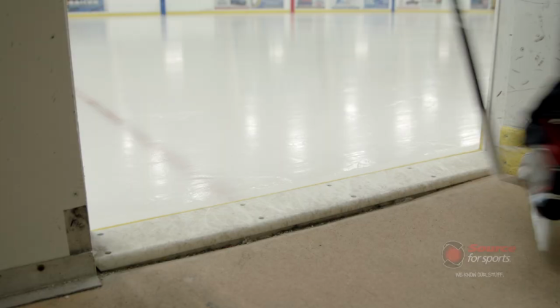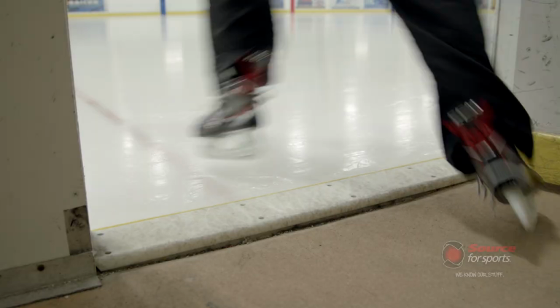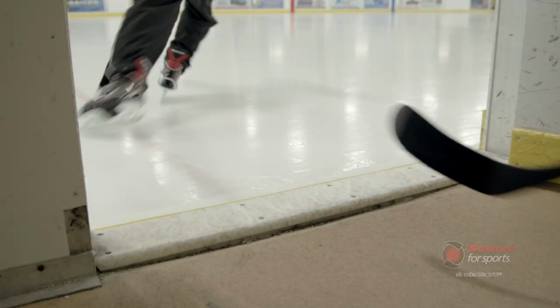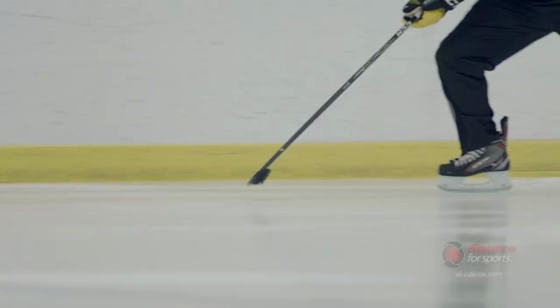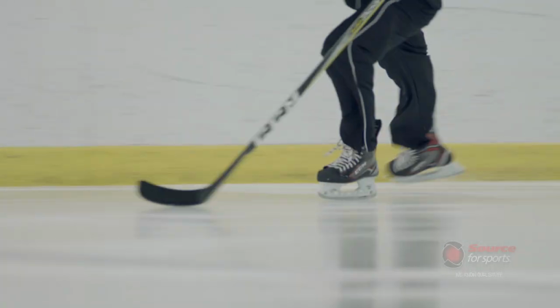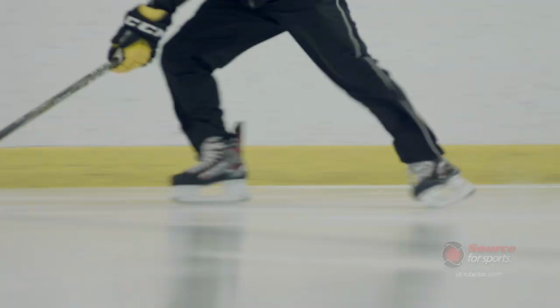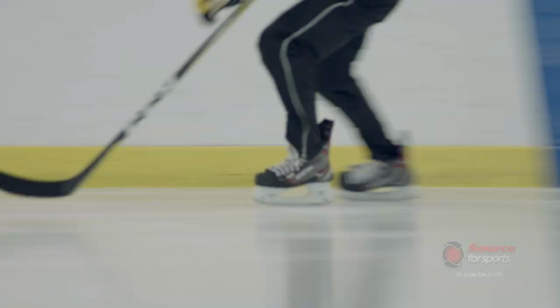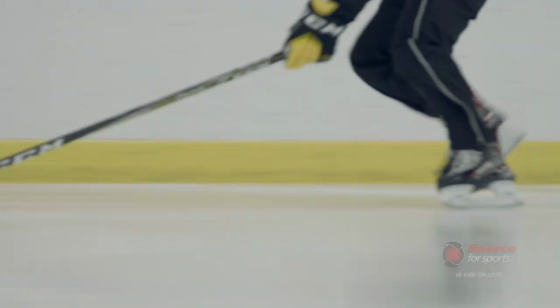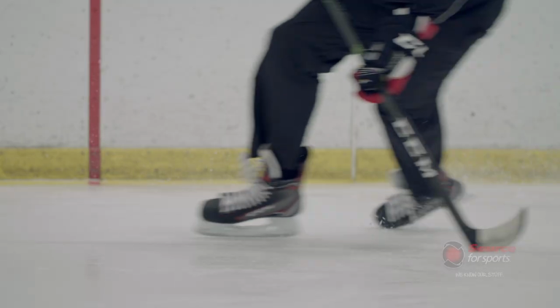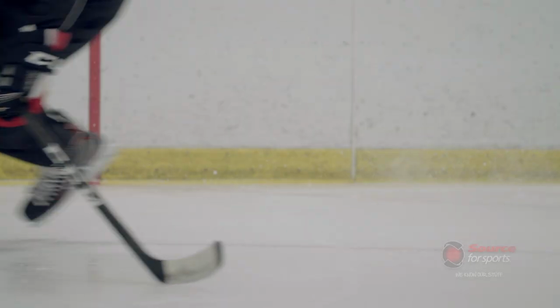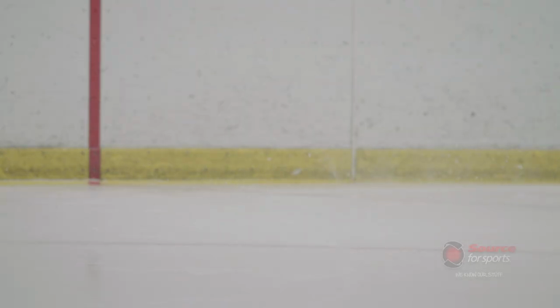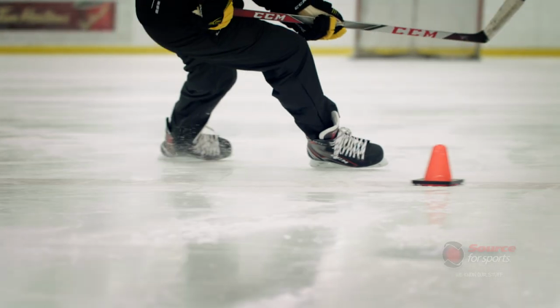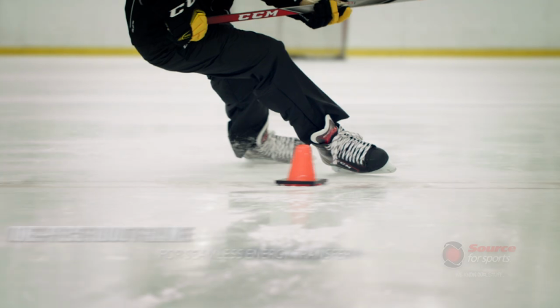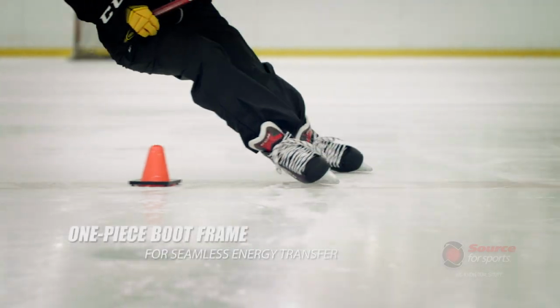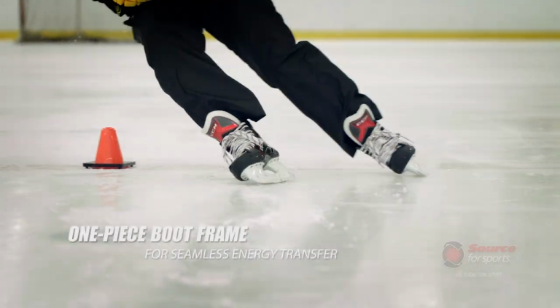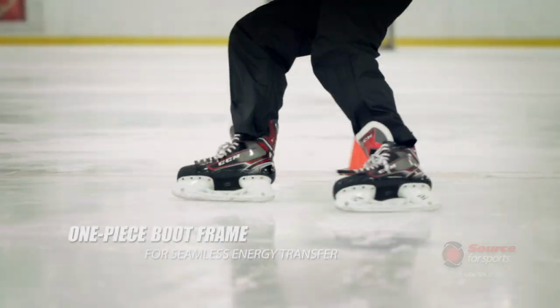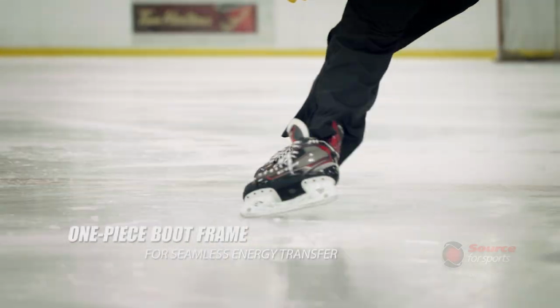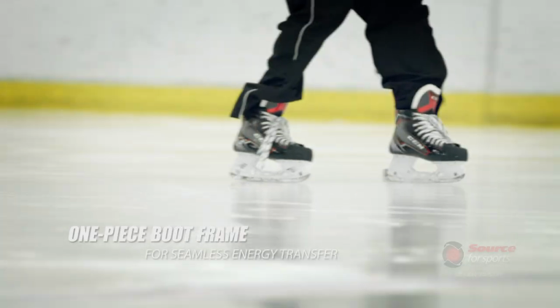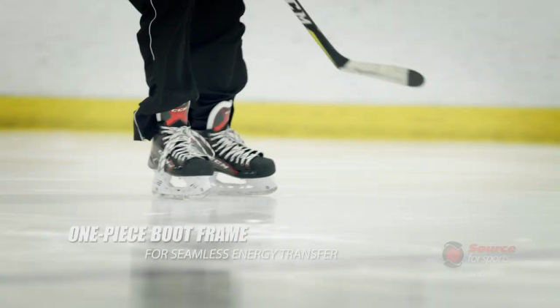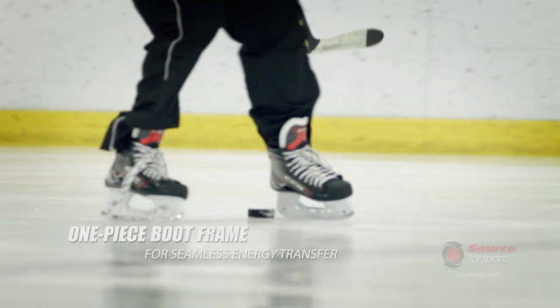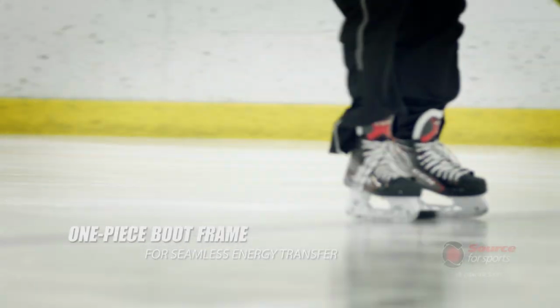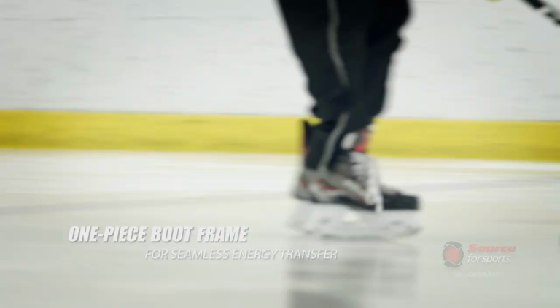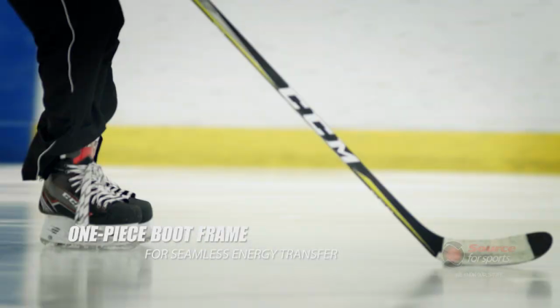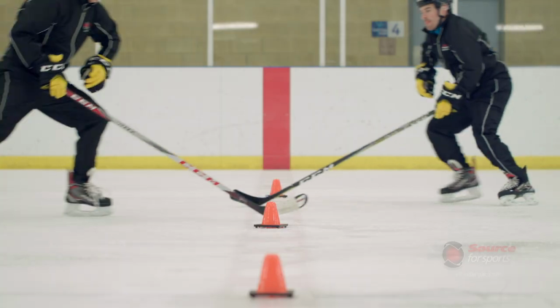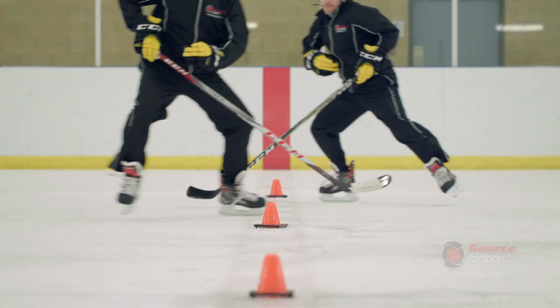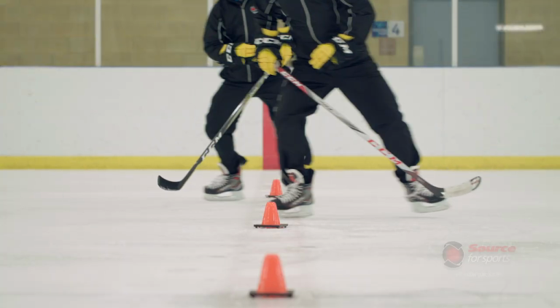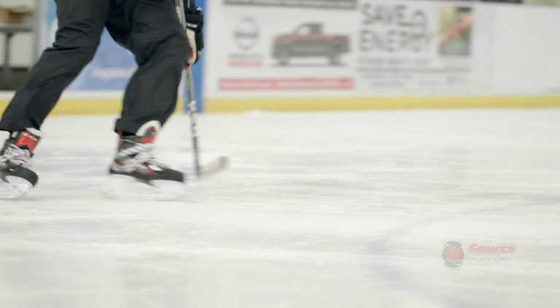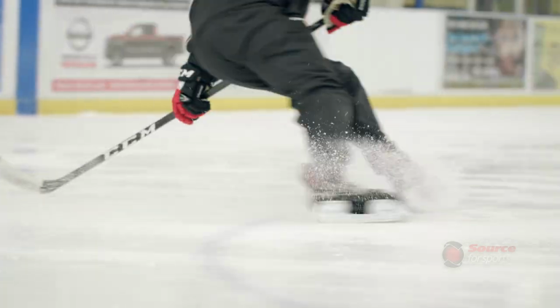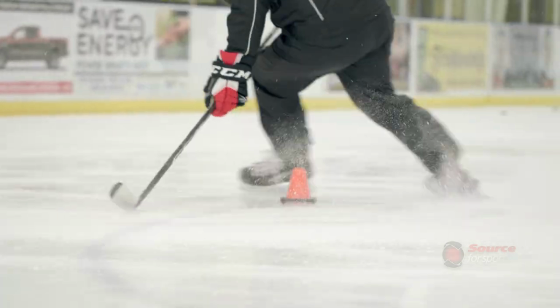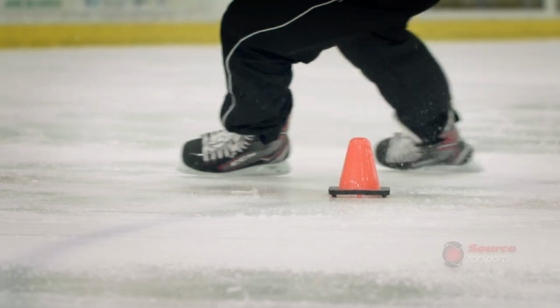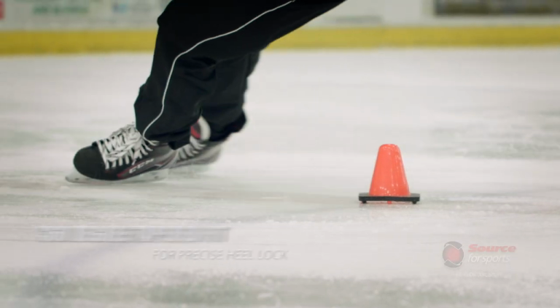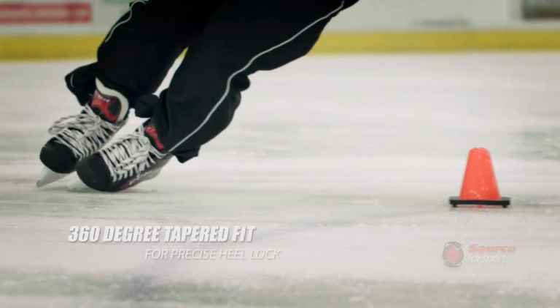This skate feels great on my foot because it's so tight to my foot. I can put this skate on right out of the box and be comfortable right from the start — going as fast as I can, tight turns, acceleration — it's all there.